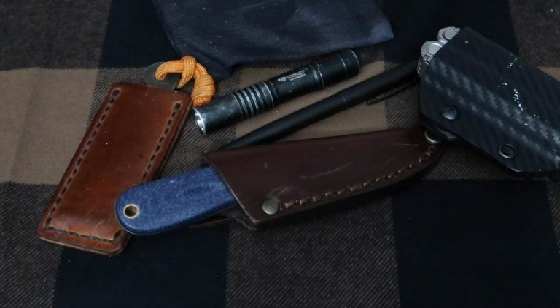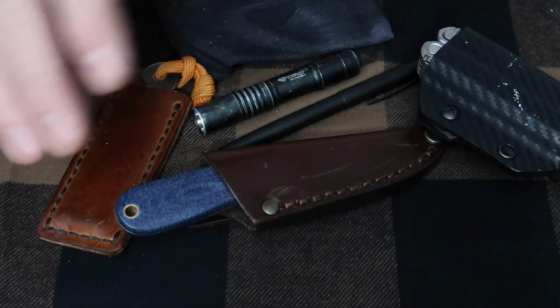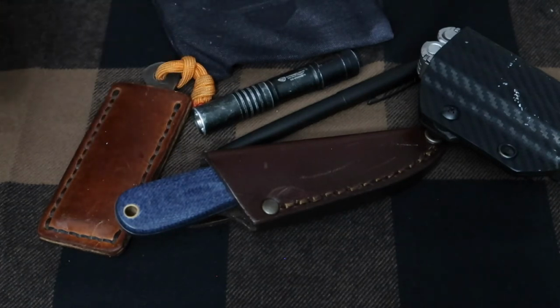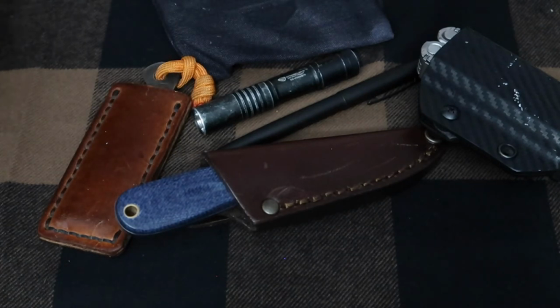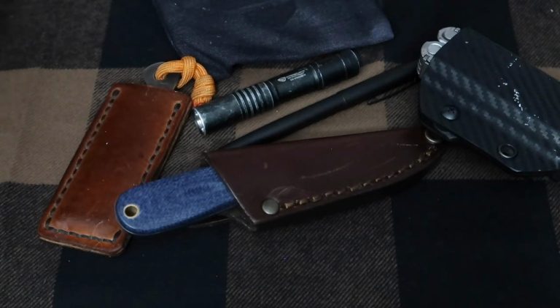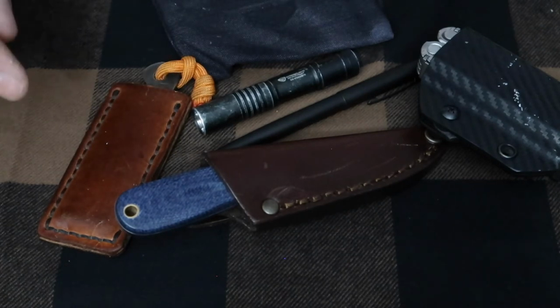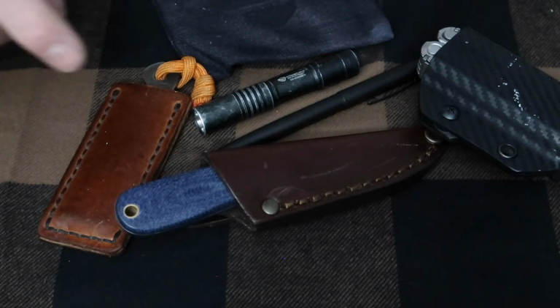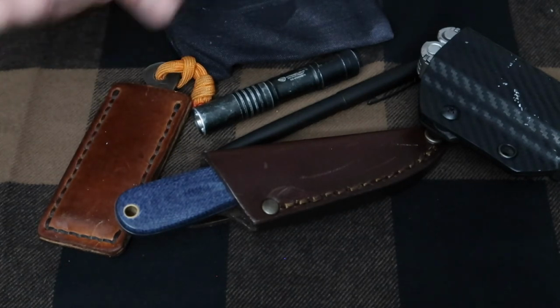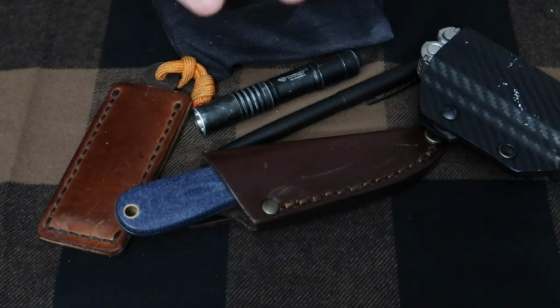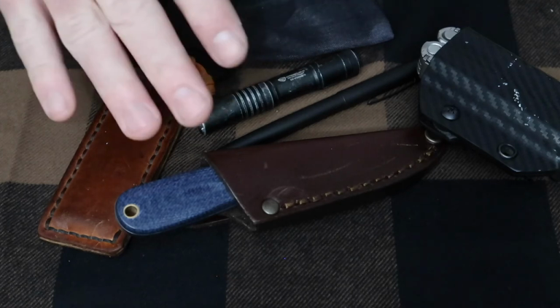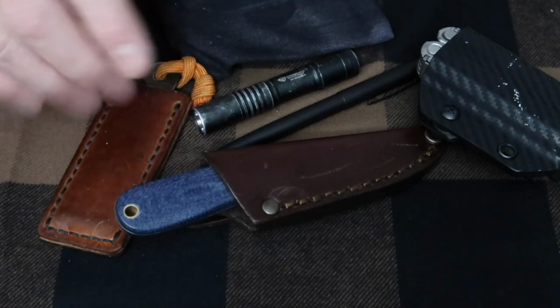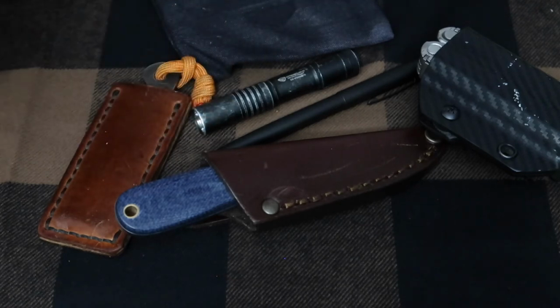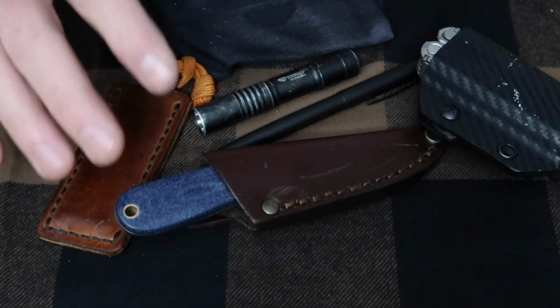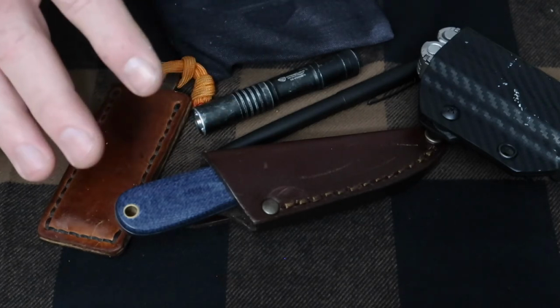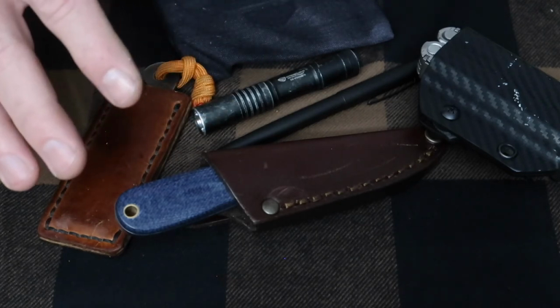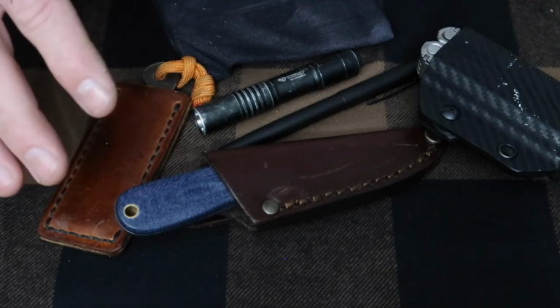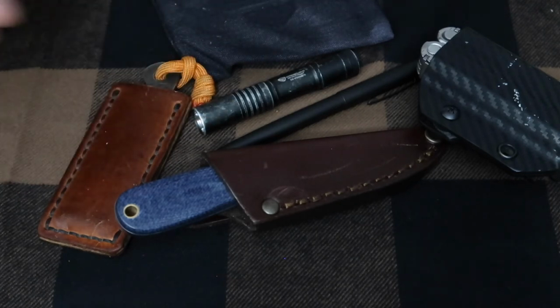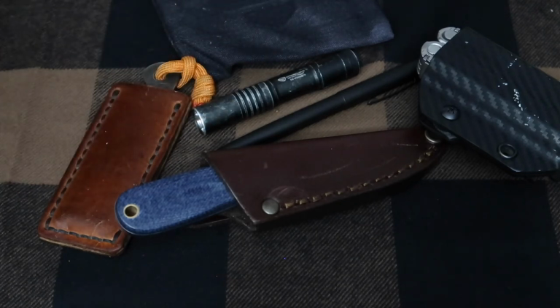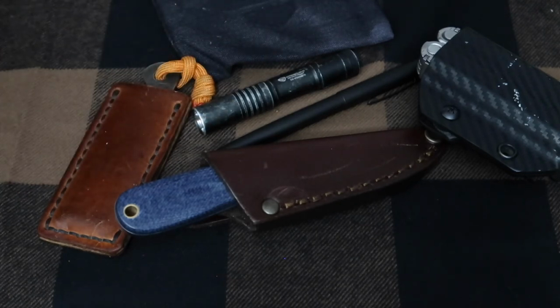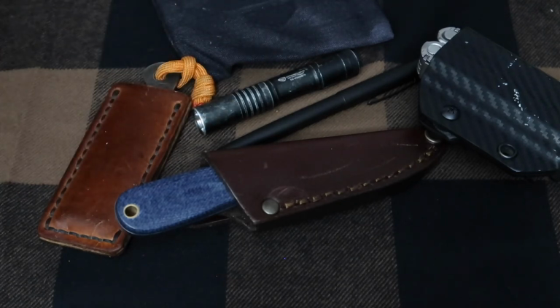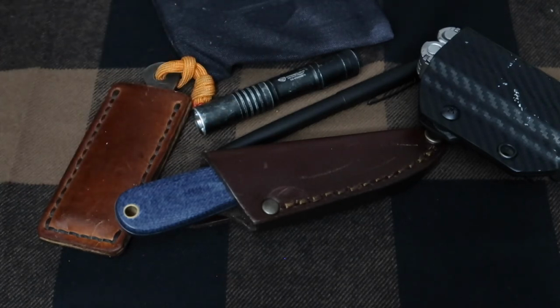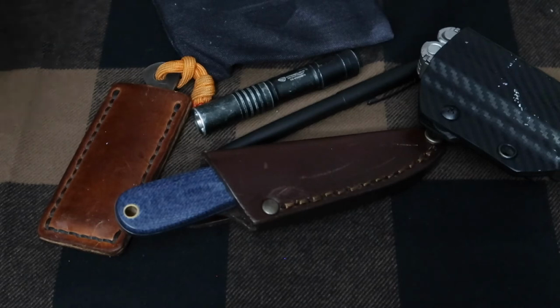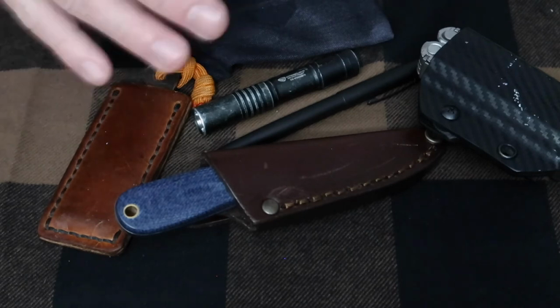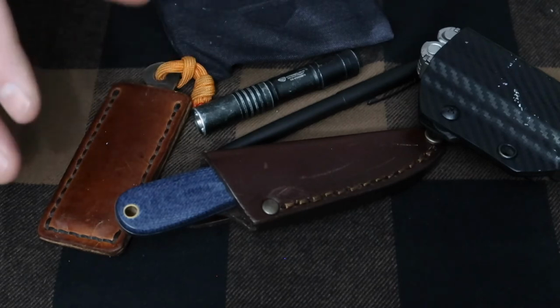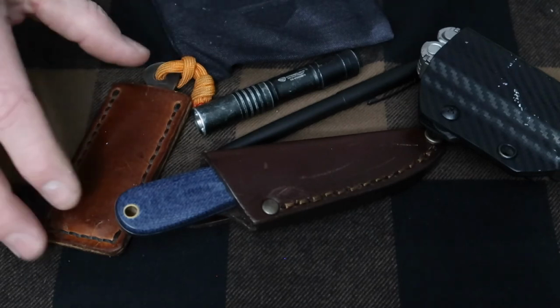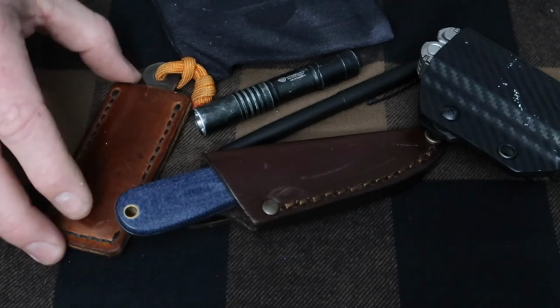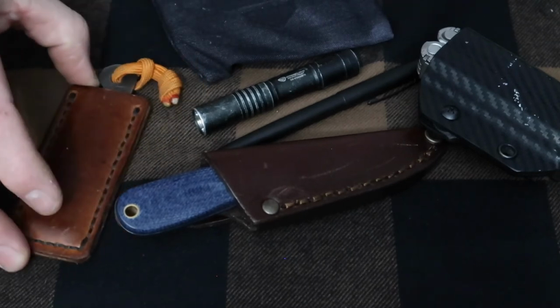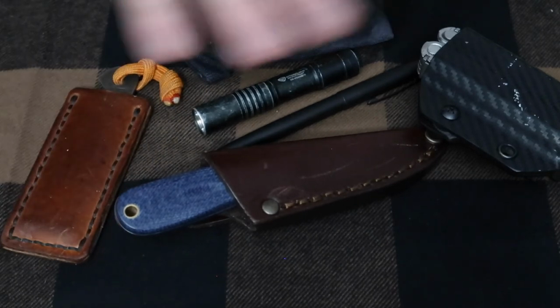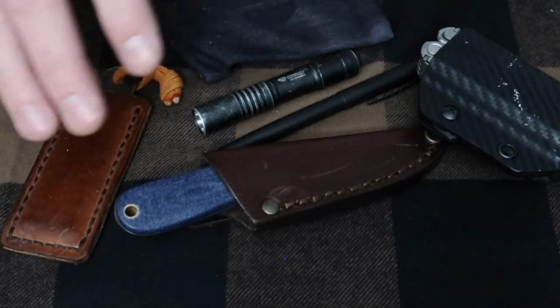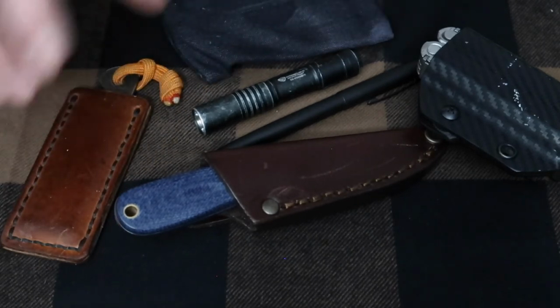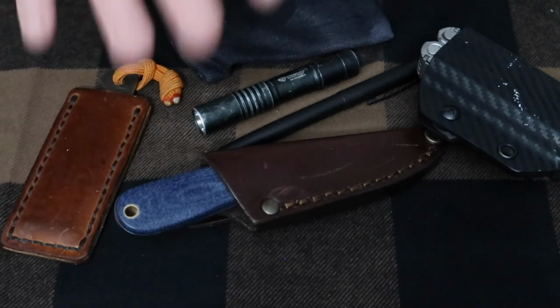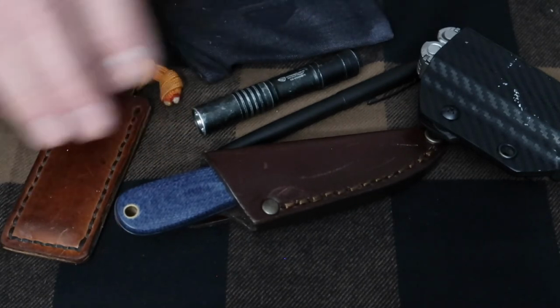Monday through Friday my weekend carry is dramatically different. This is the stuff I need for work, so if I'm off work it's similar to this, but this is my work carry.